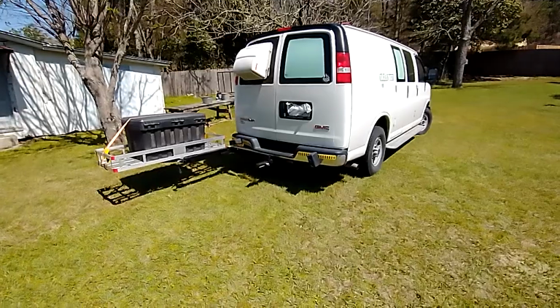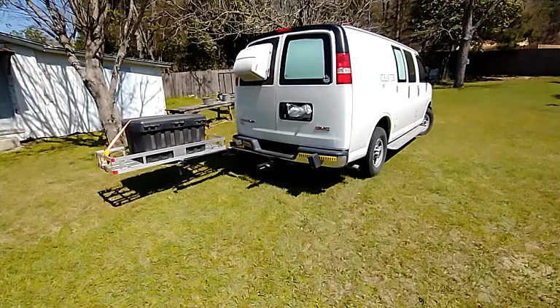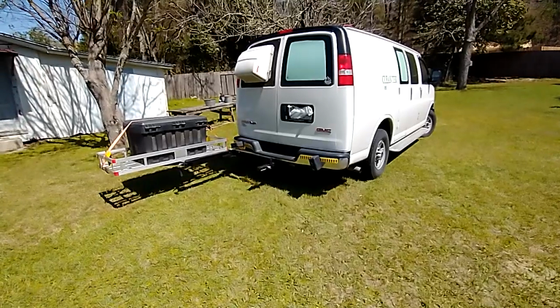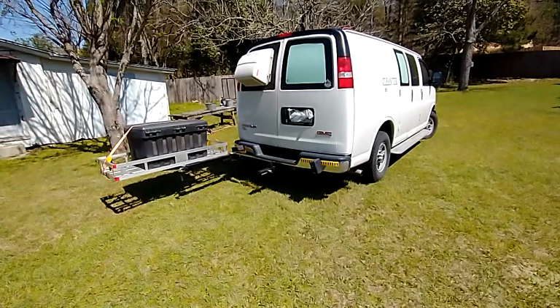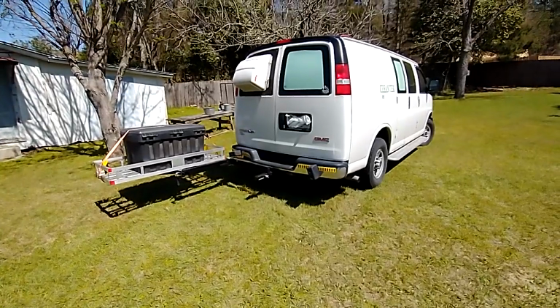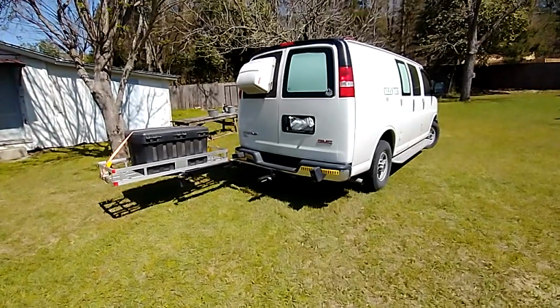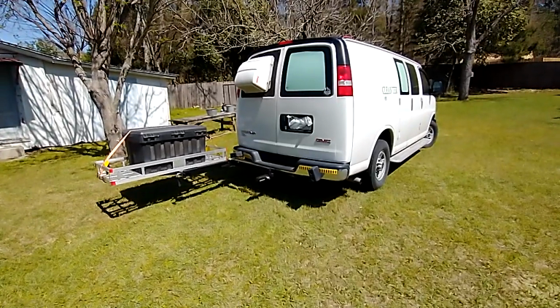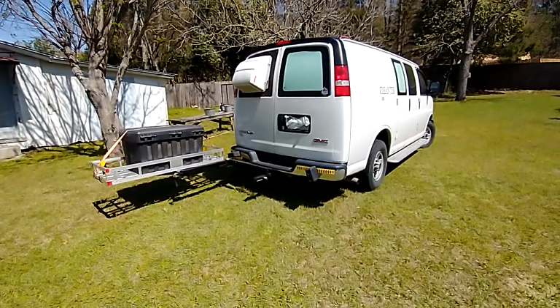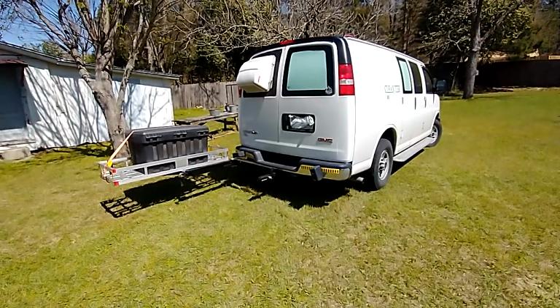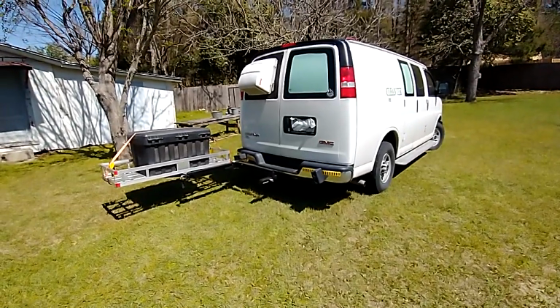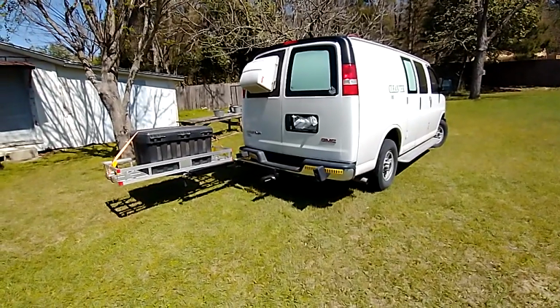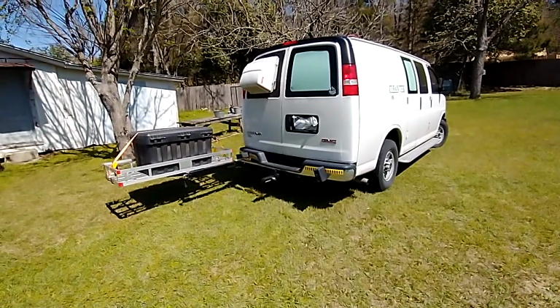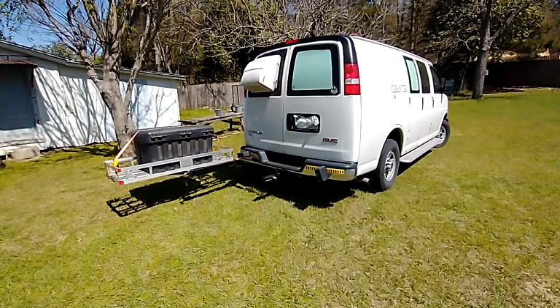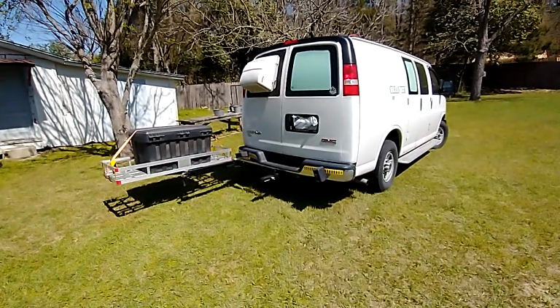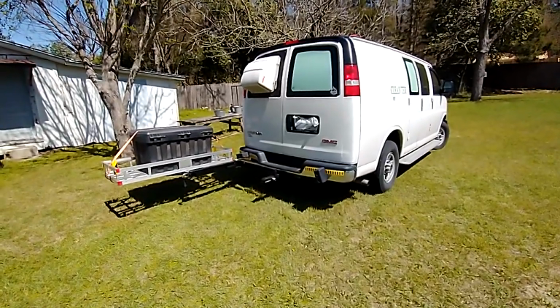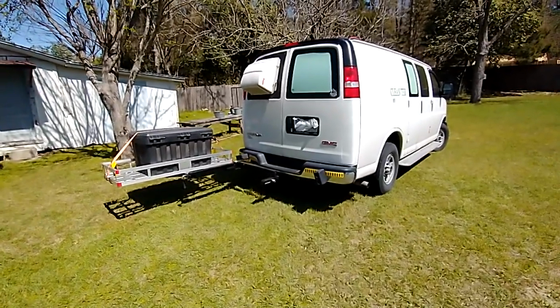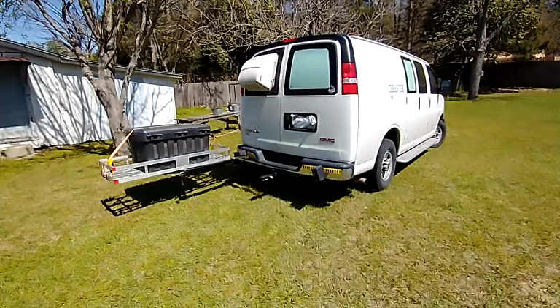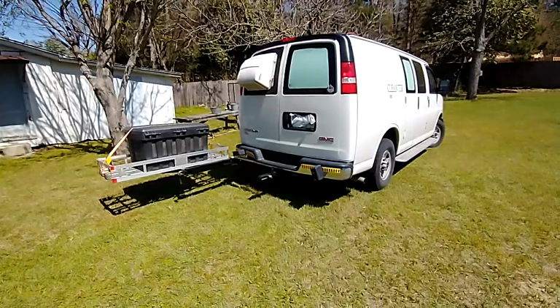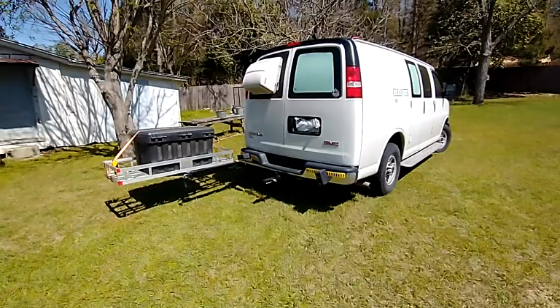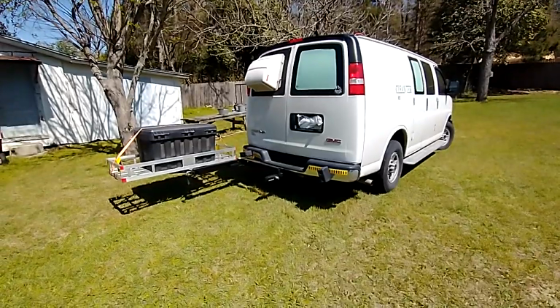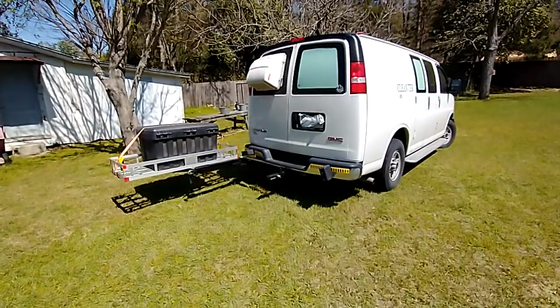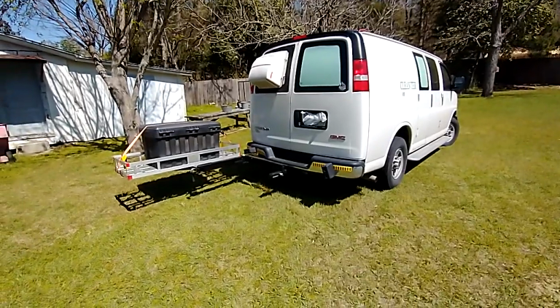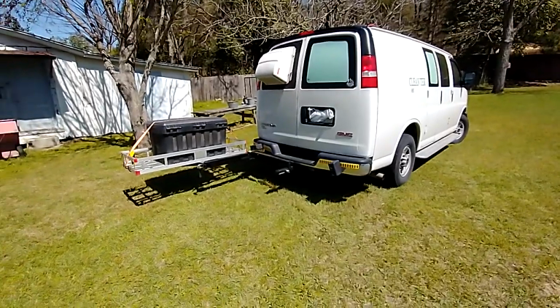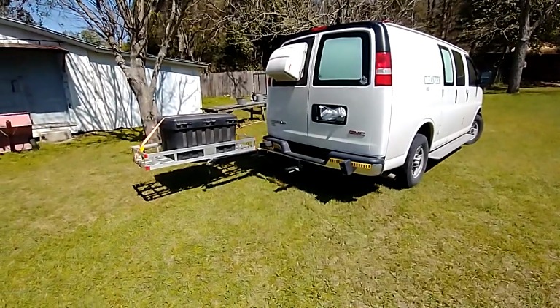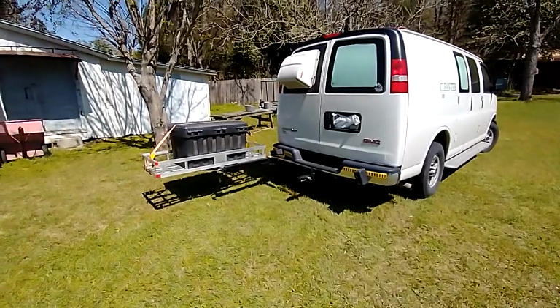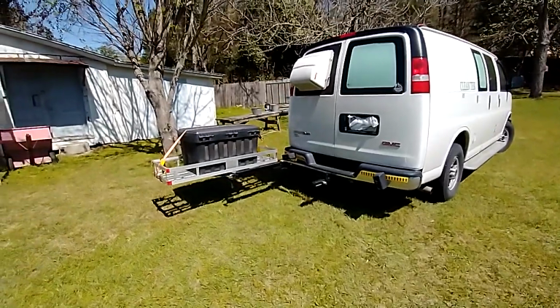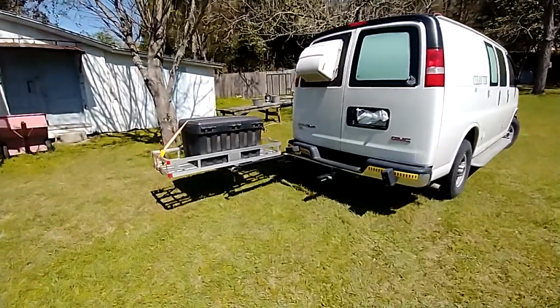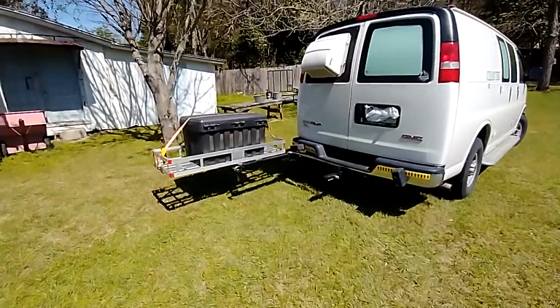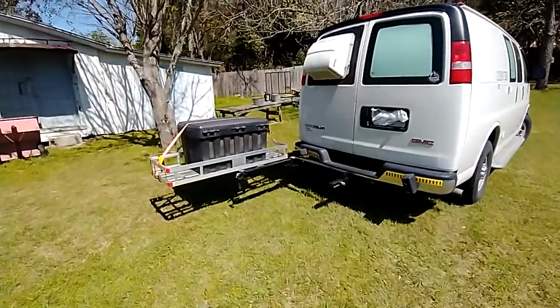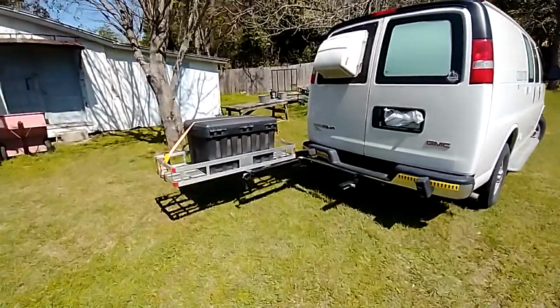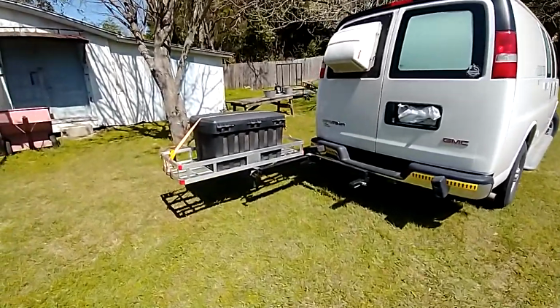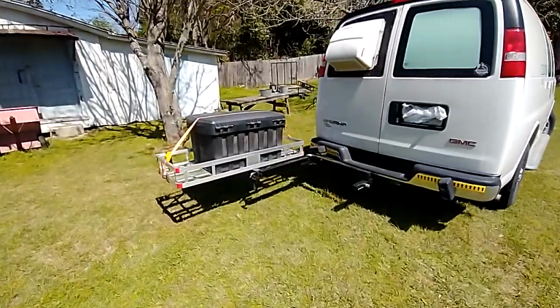Greetings my friends. Happy Saturday. Thanks for stopping by. Let's check out the new addition to the cargo — got a Swing Away hitch and a new cargo platform.